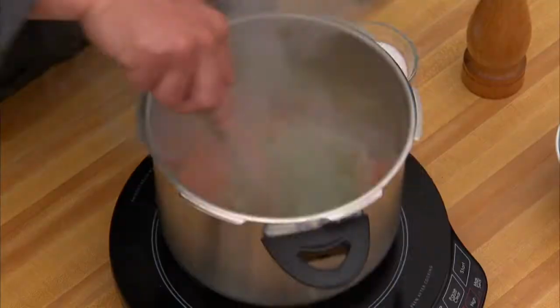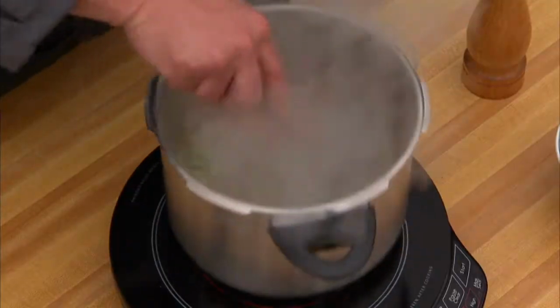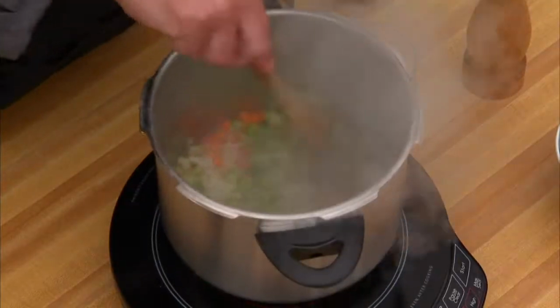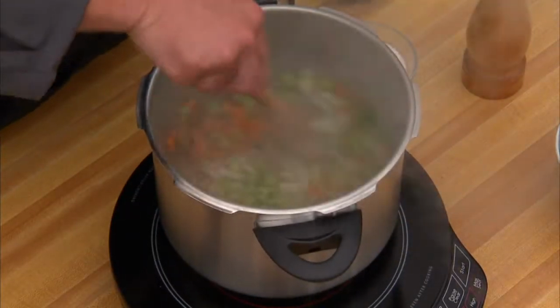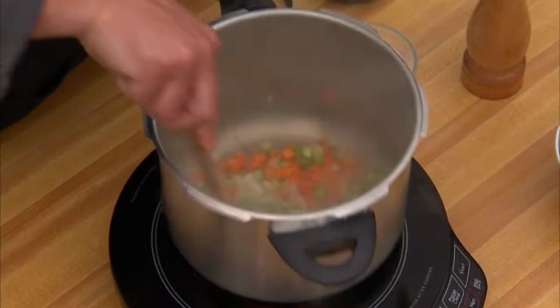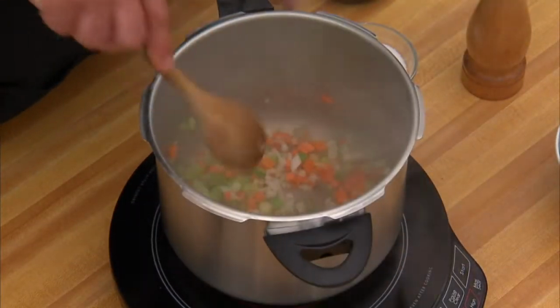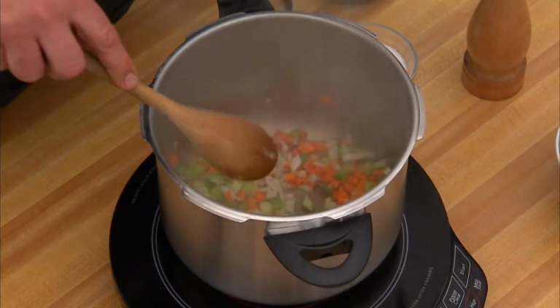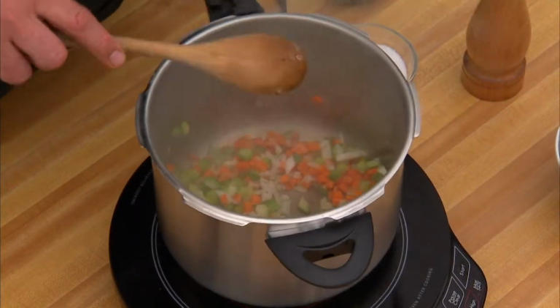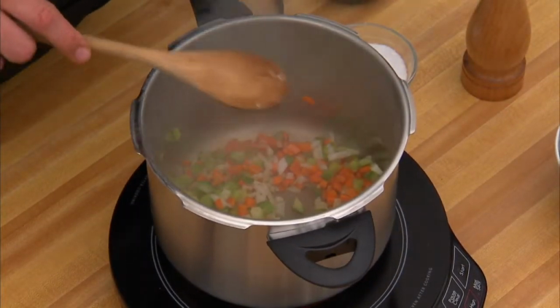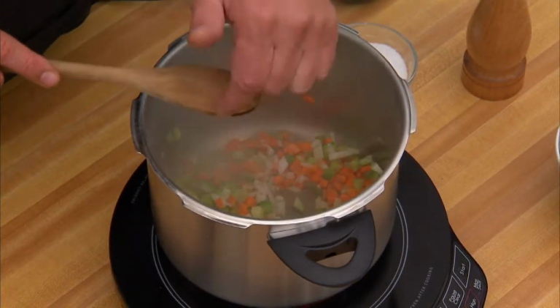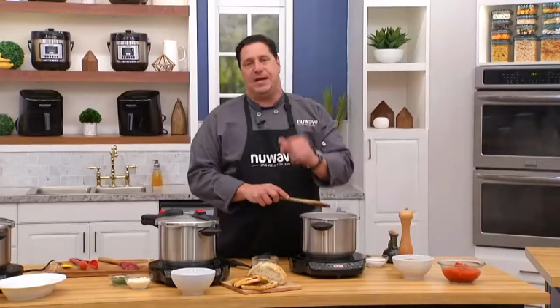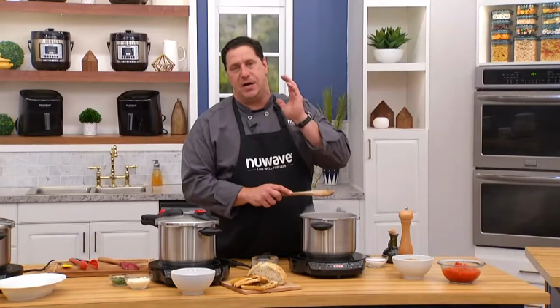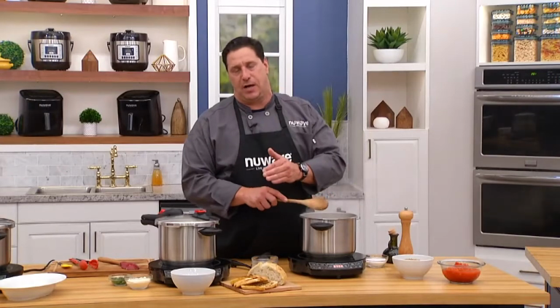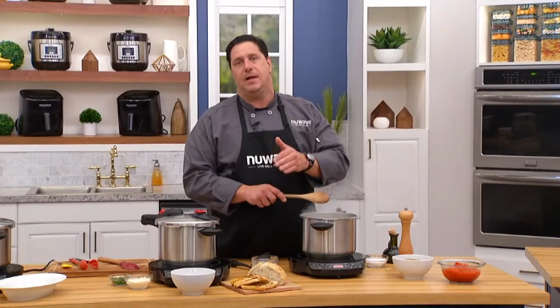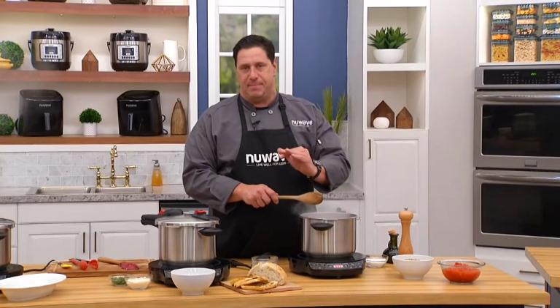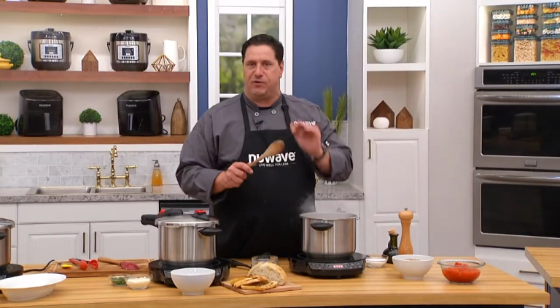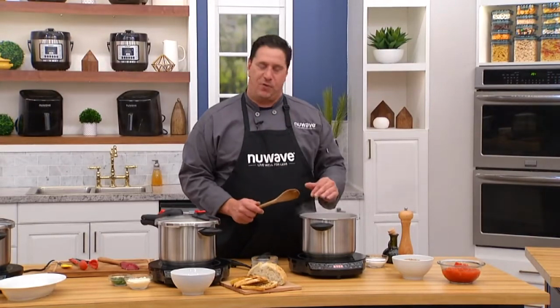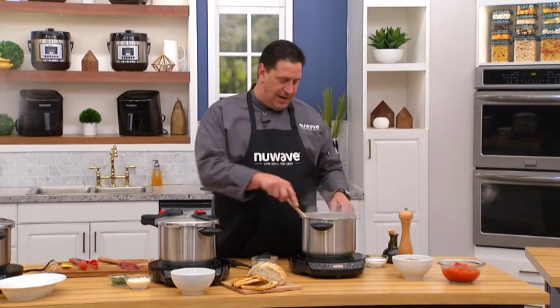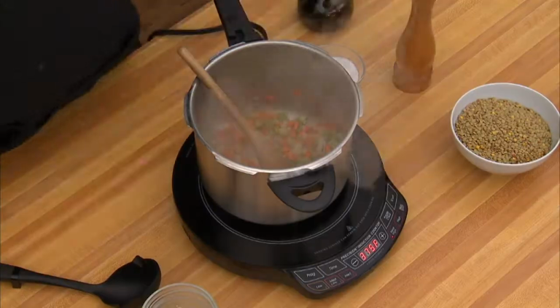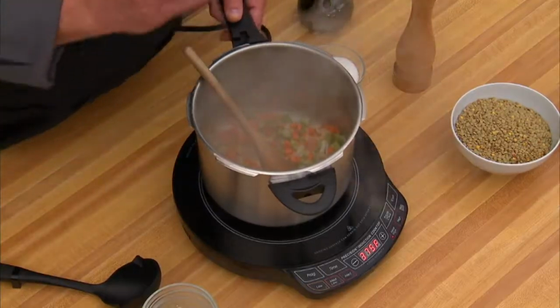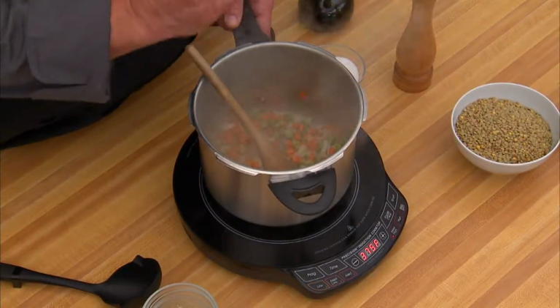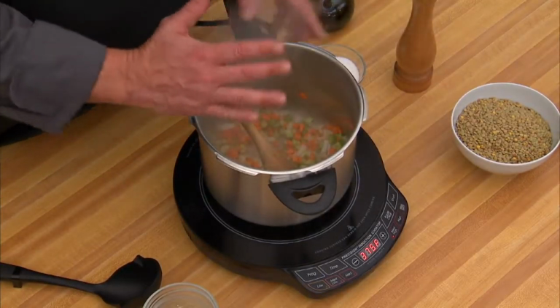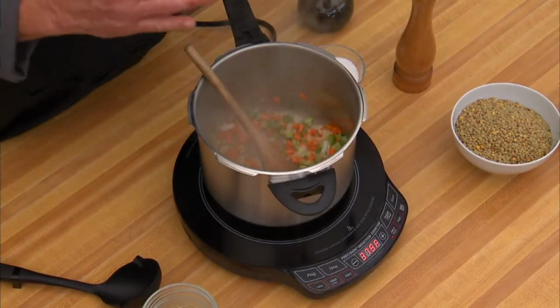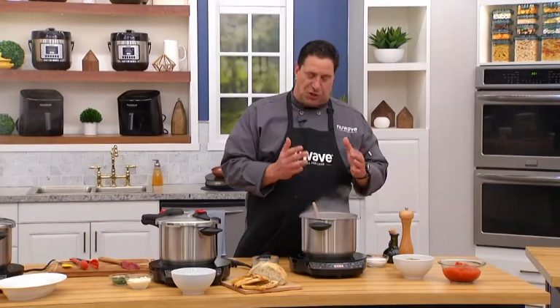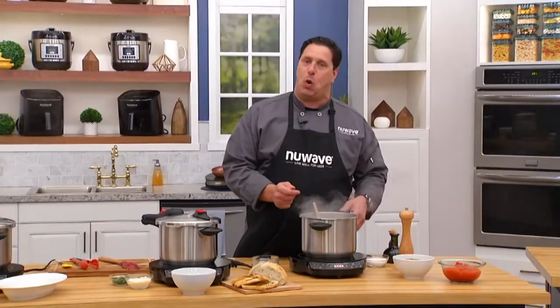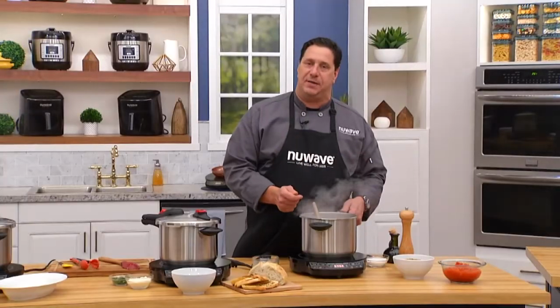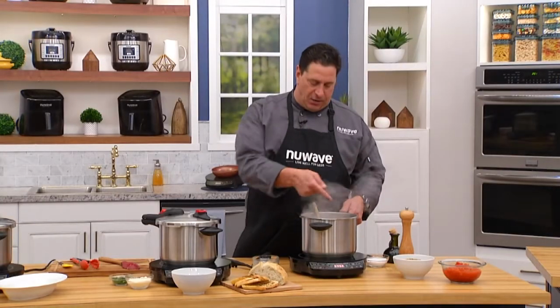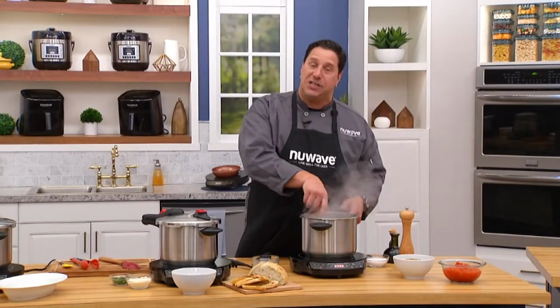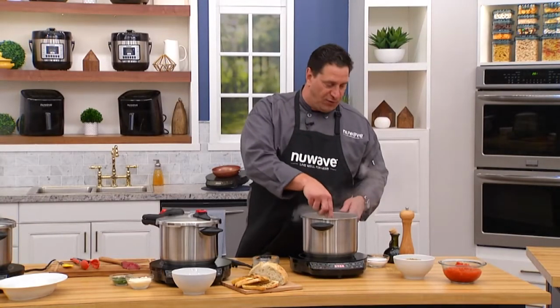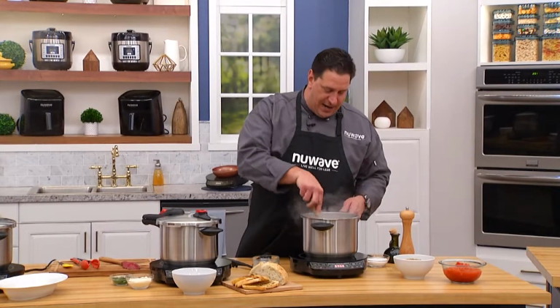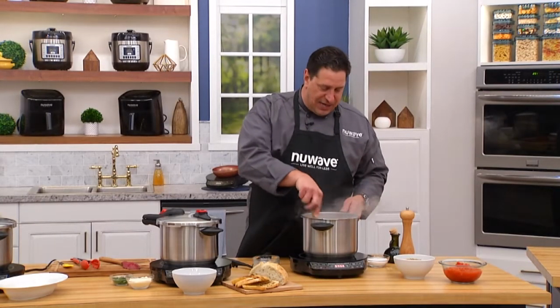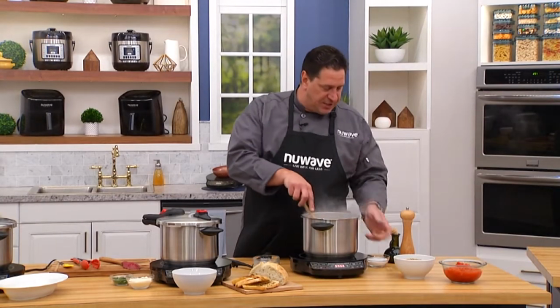Lentil soup — easy as pie to make in this, because it's transferring the heat. The Precision Induction Cooktop is amazing for transferring heat. And because we've made the pressure cooker out of such good quality stainless steel, it's transferring the heat, as you can see.